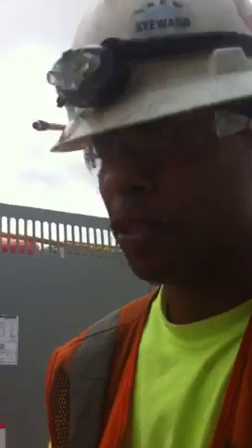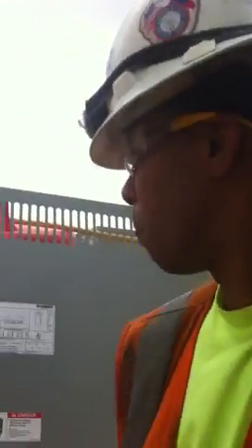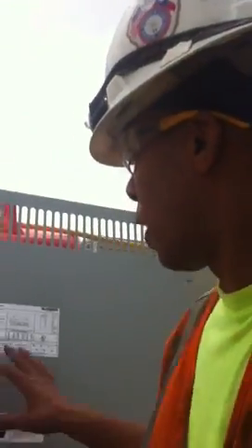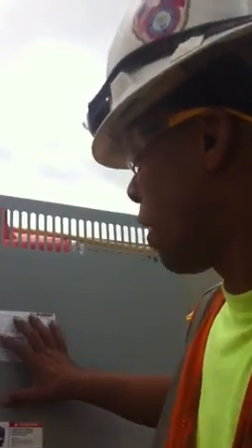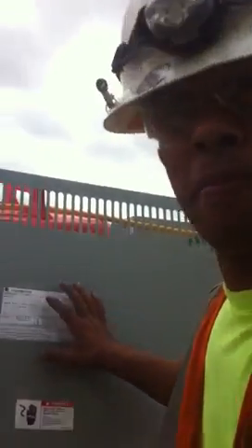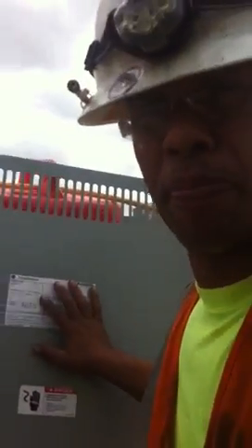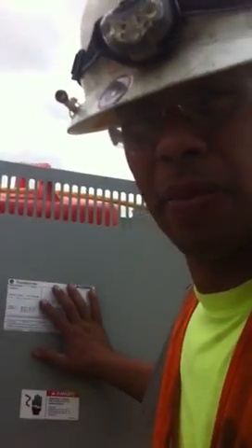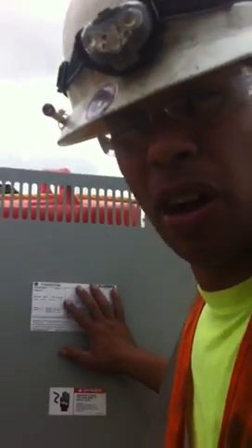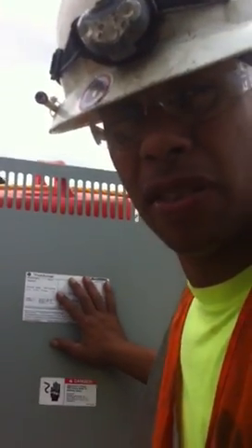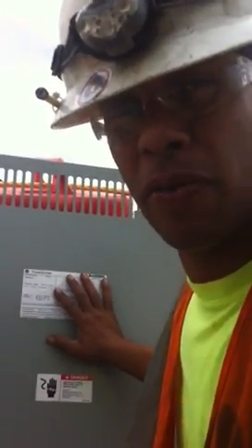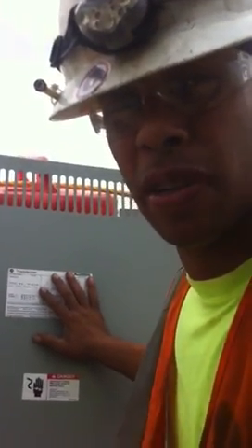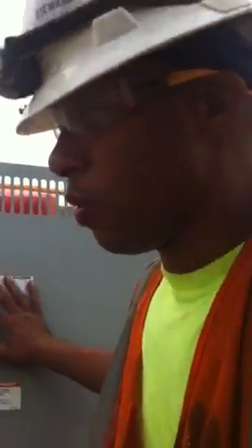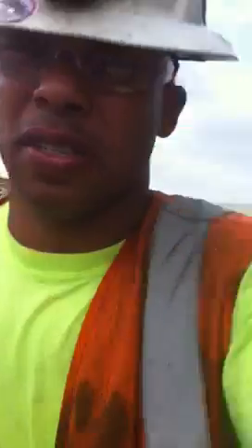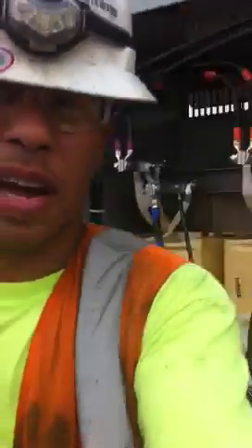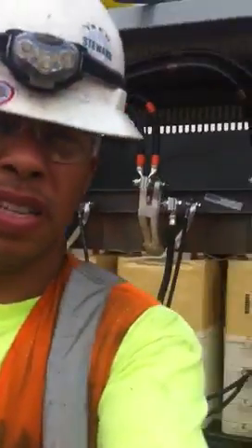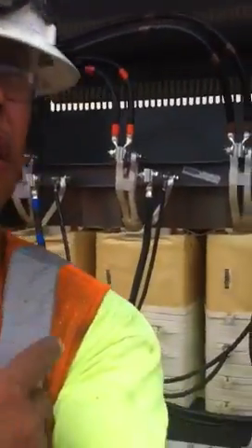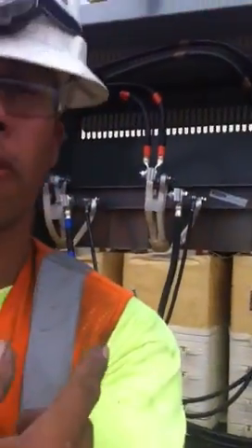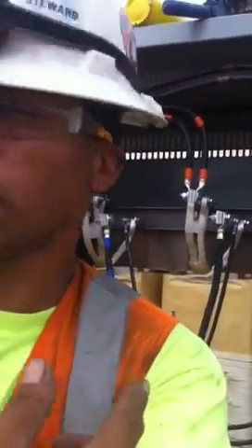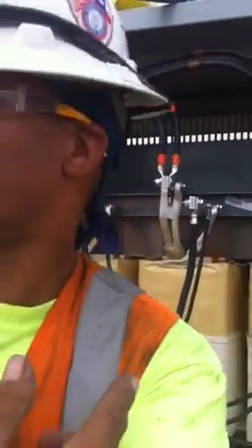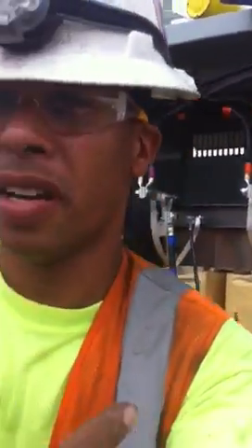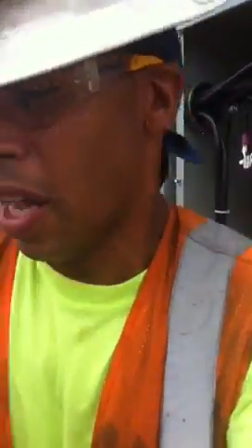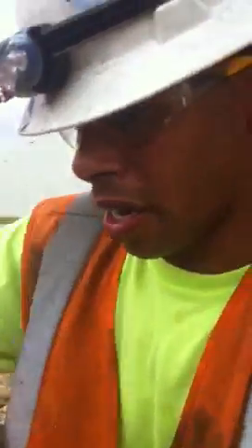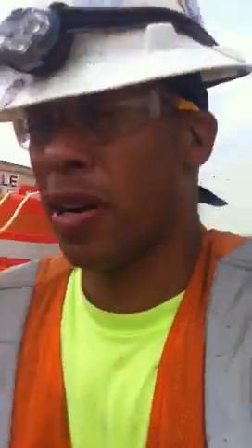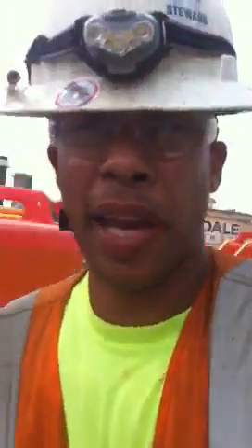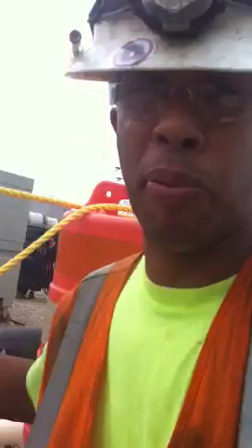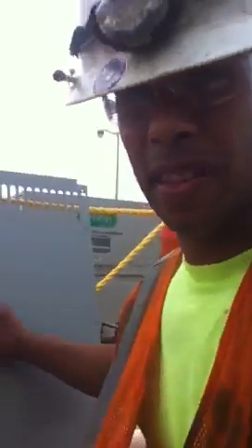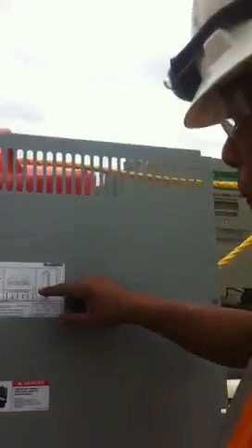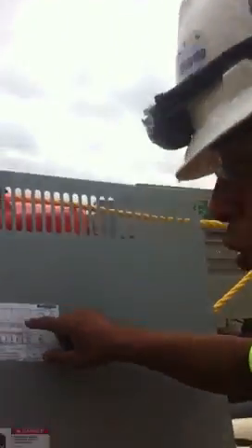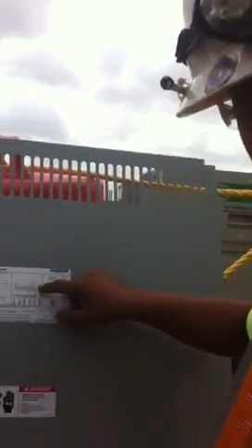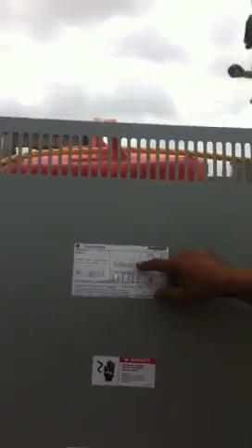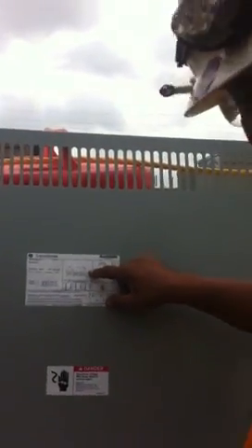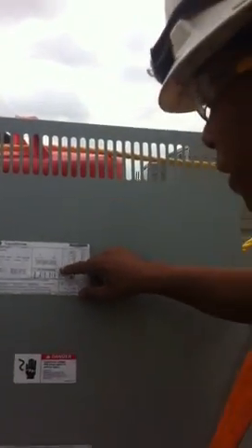First of all, I look at the transformer plate, which I took off the transformer right behind me. That's the transformer — I took the plate off of it. And before I took the plate, I read the prints. The prints are usually on the top of the plate, which you can see right here.